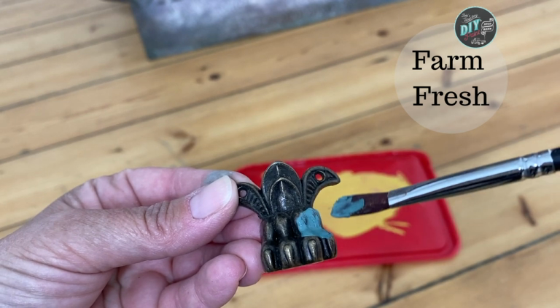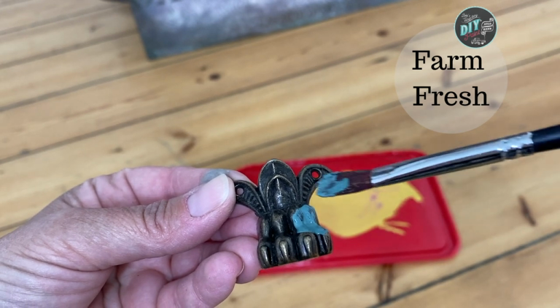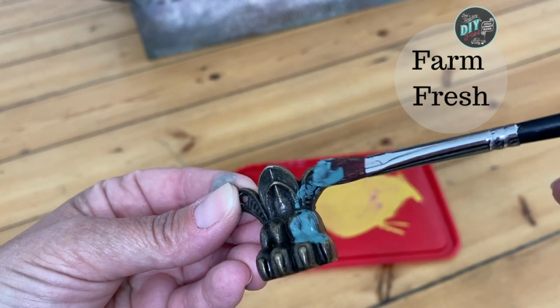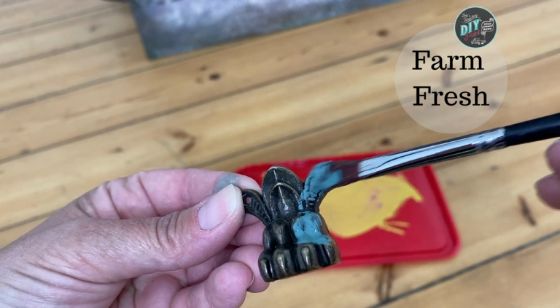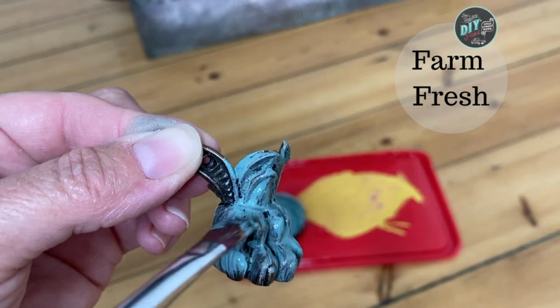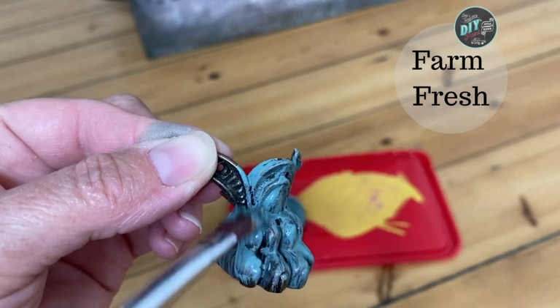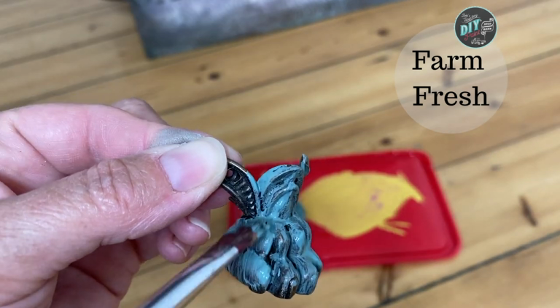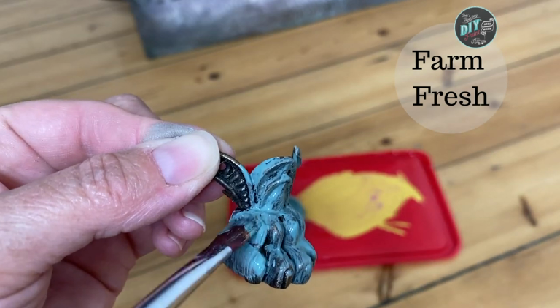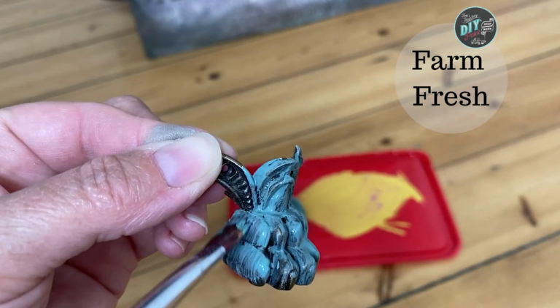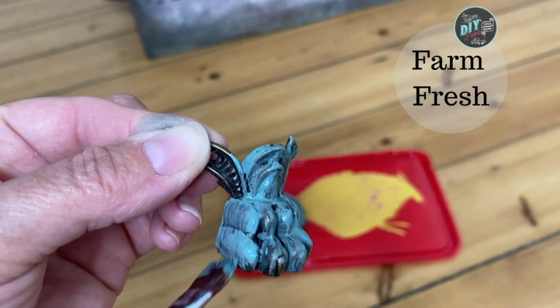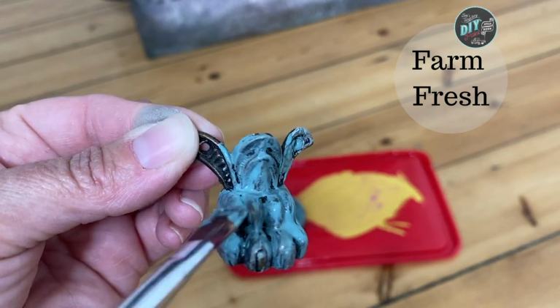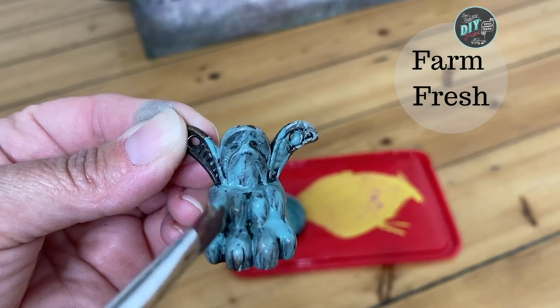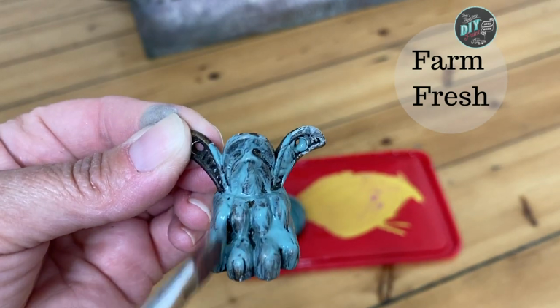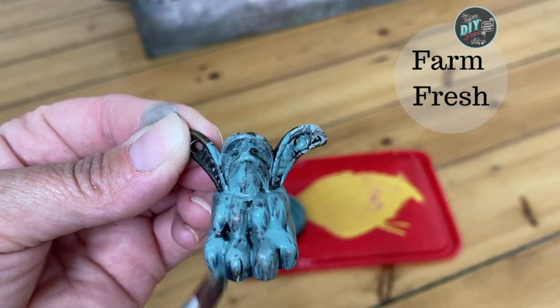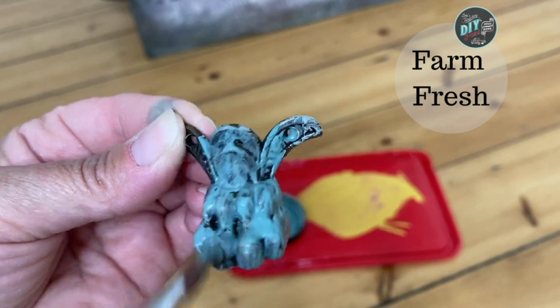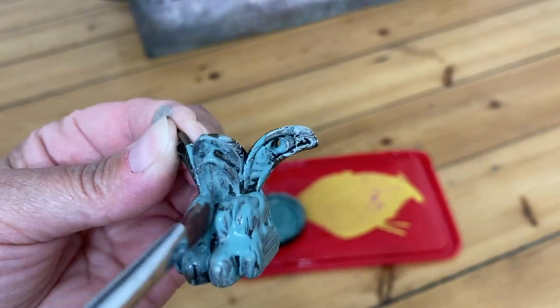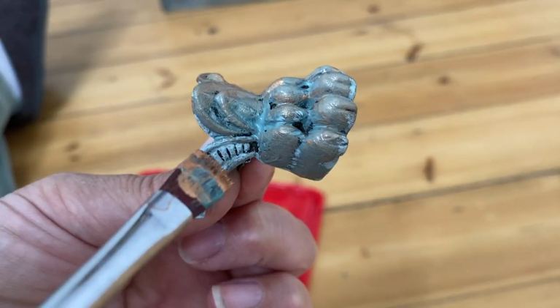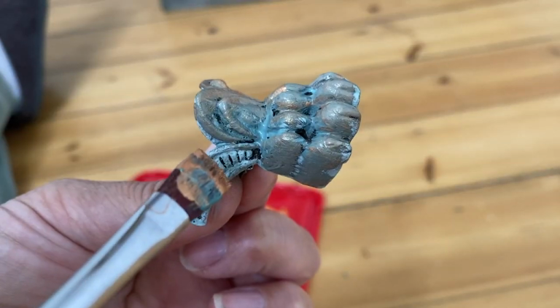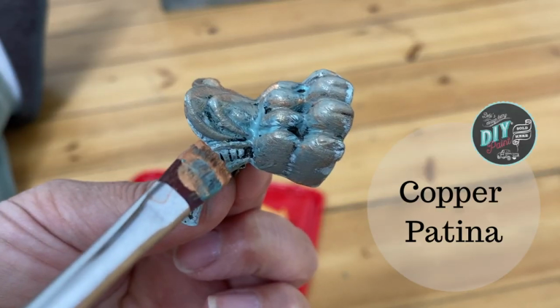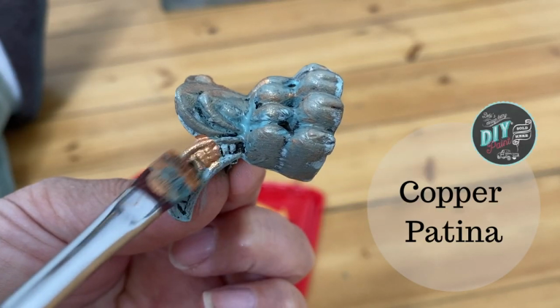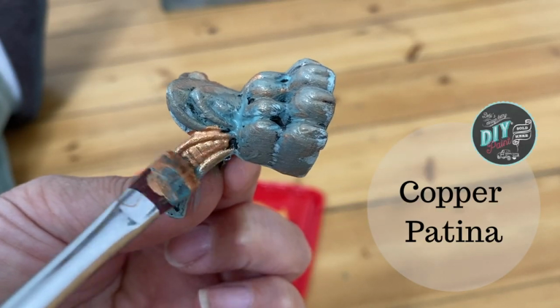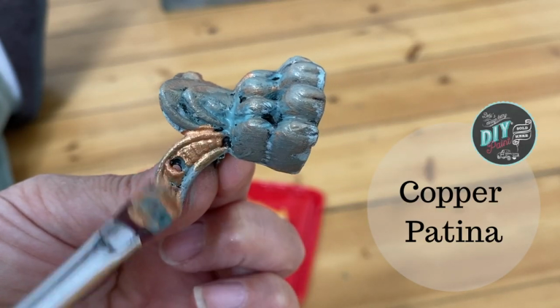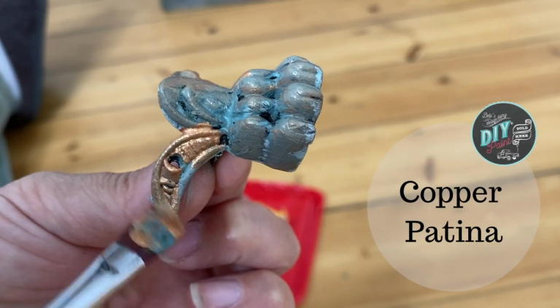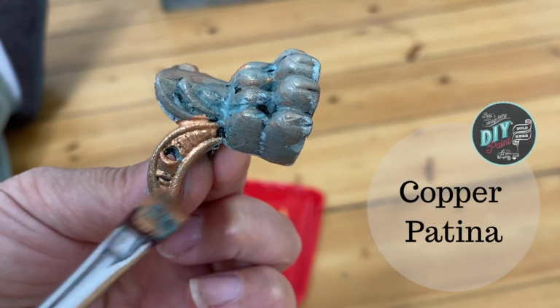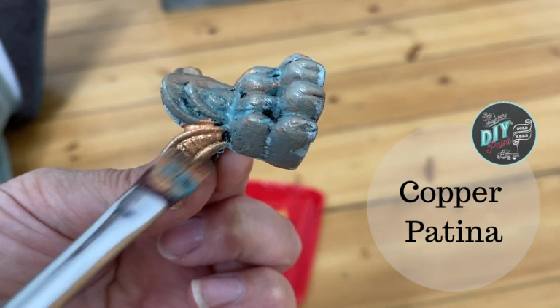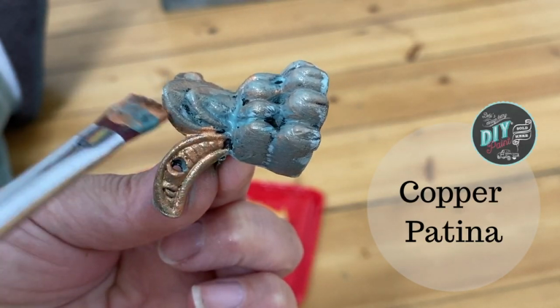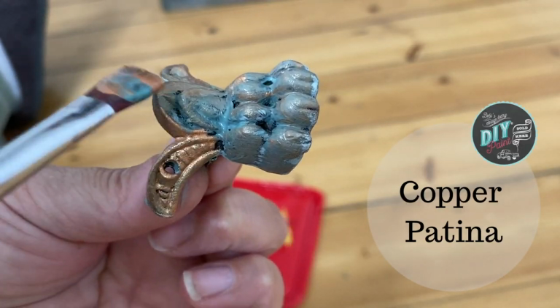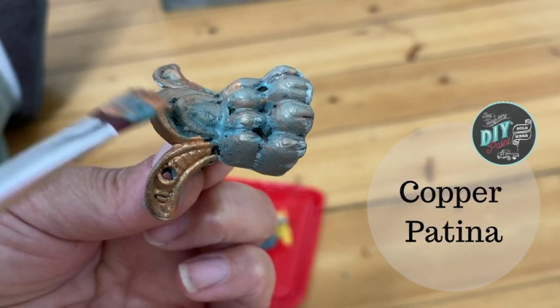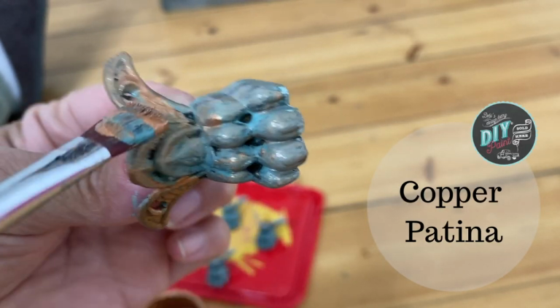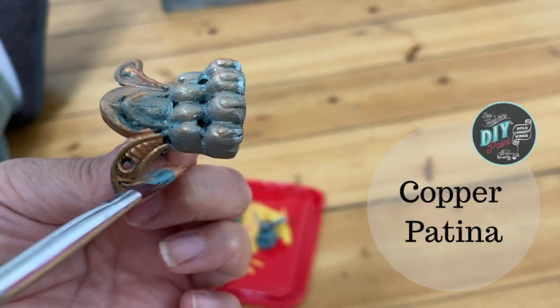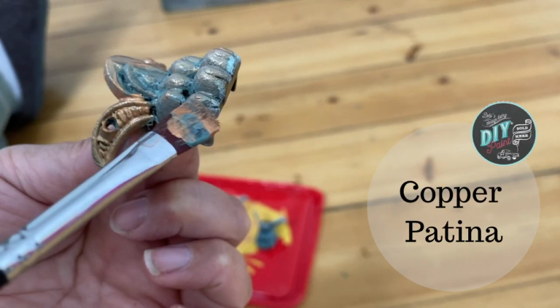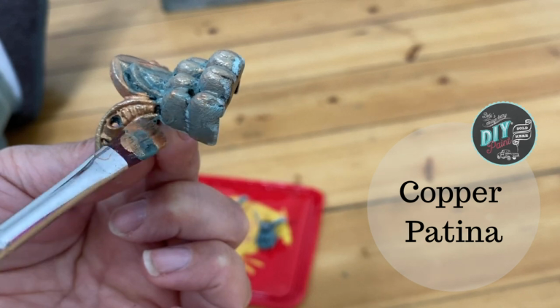I love having these little jewelry box feet on hand because they're great for not just jewelry boxes but other projects as well. I get mine from Amazon and I'll put the link in the description box below.